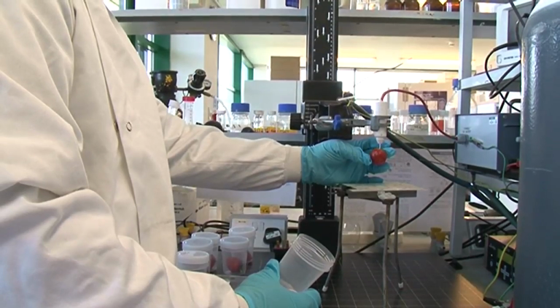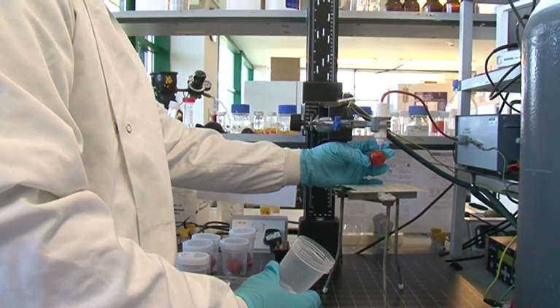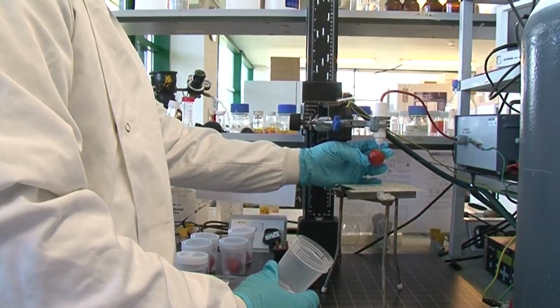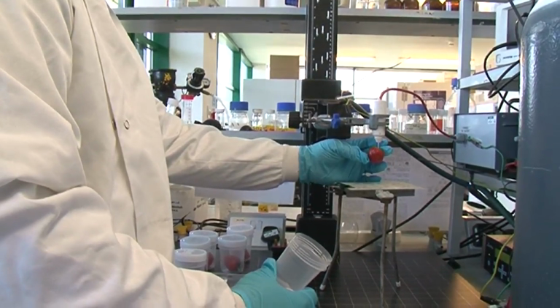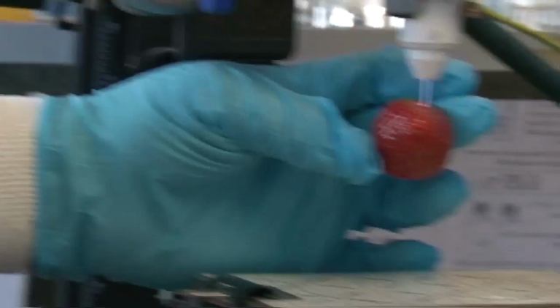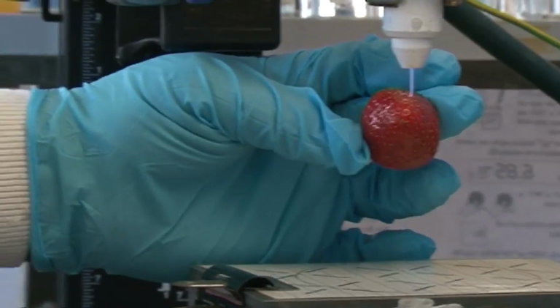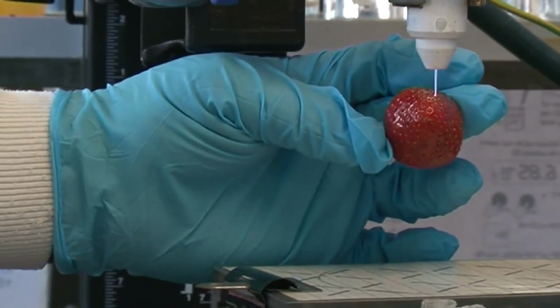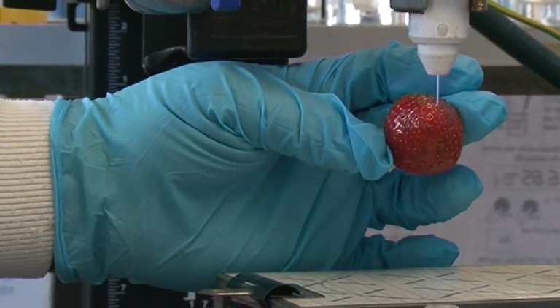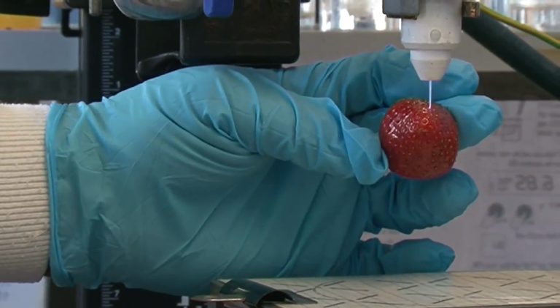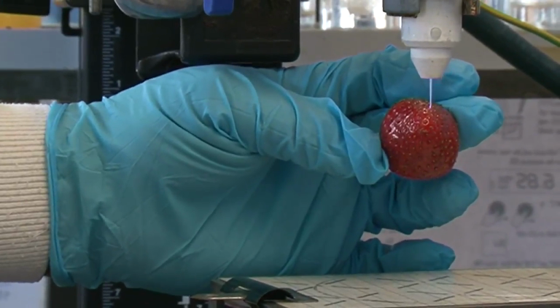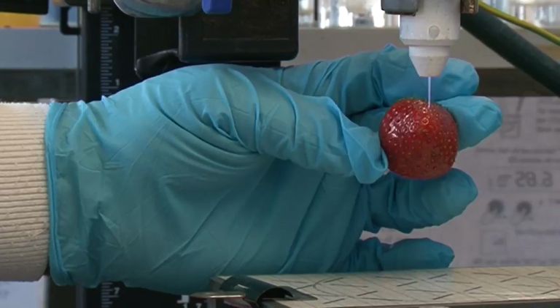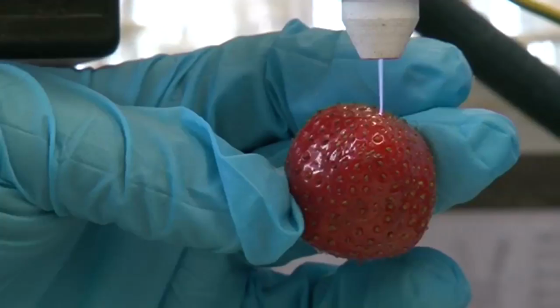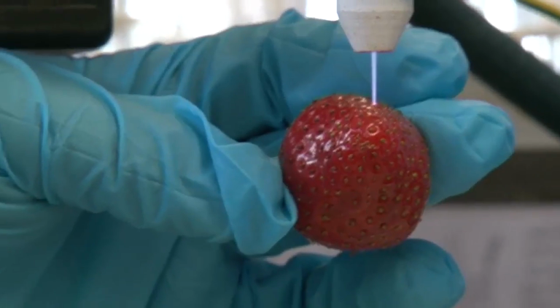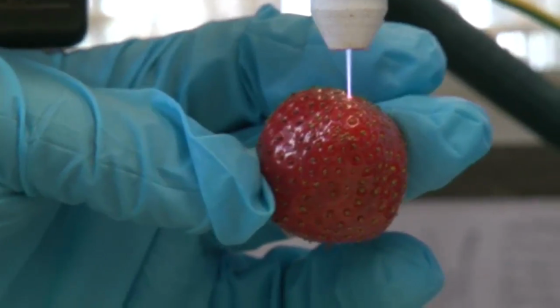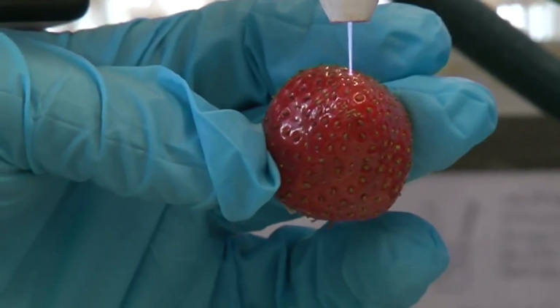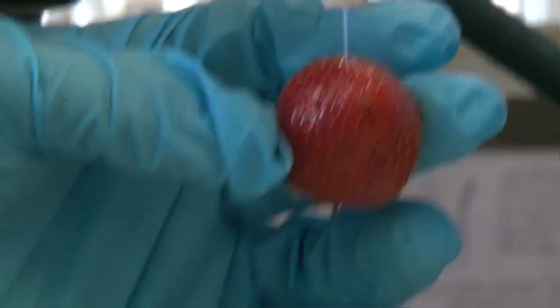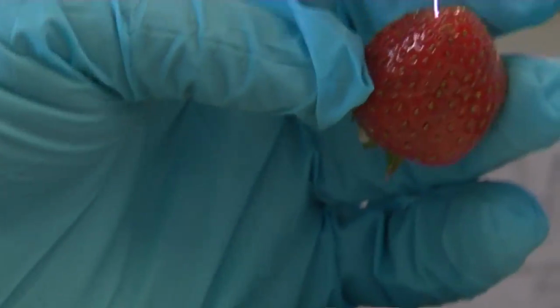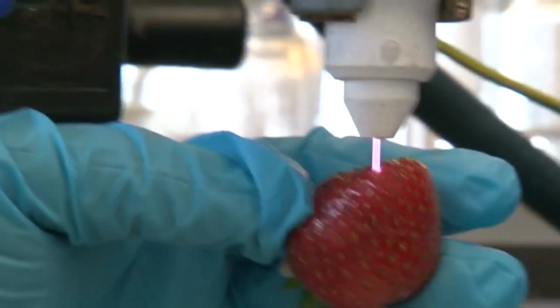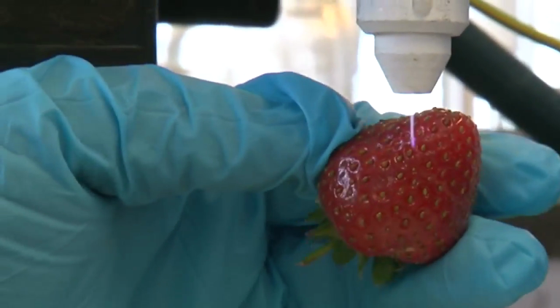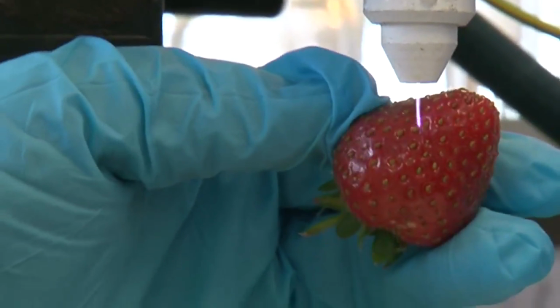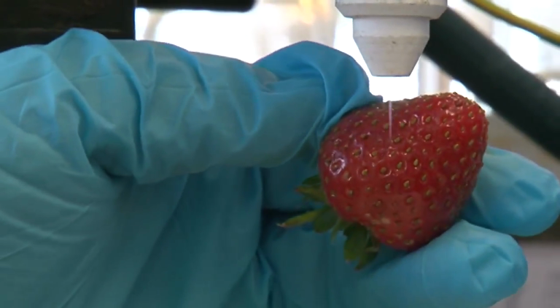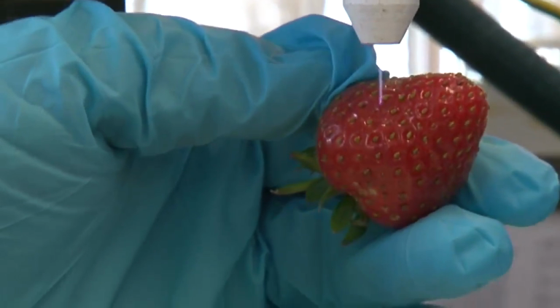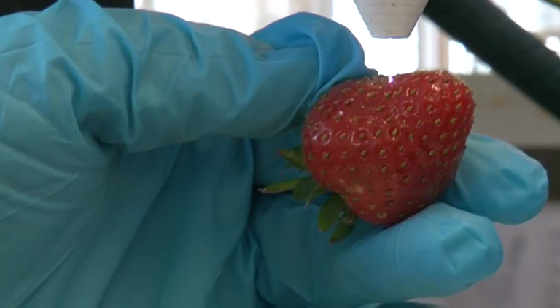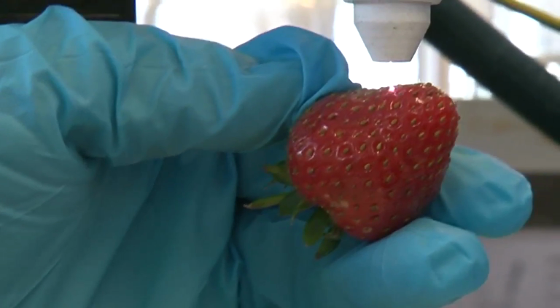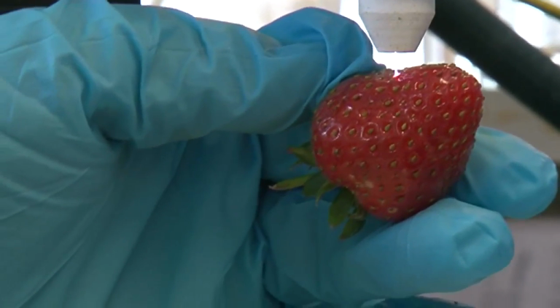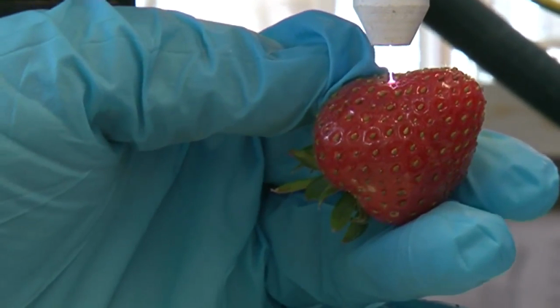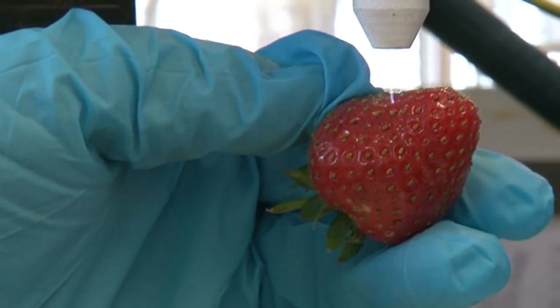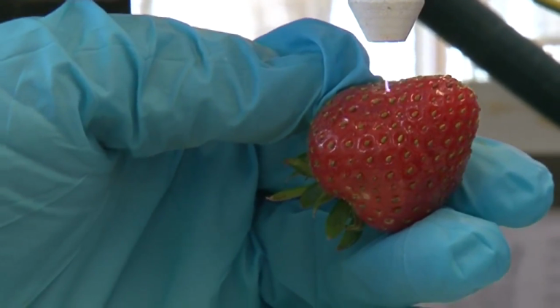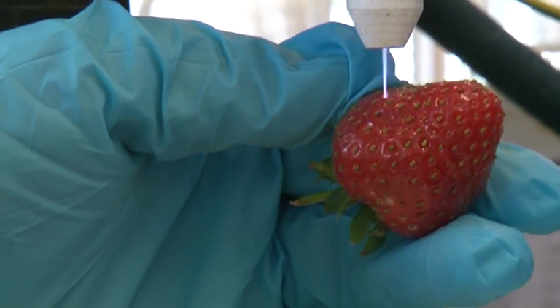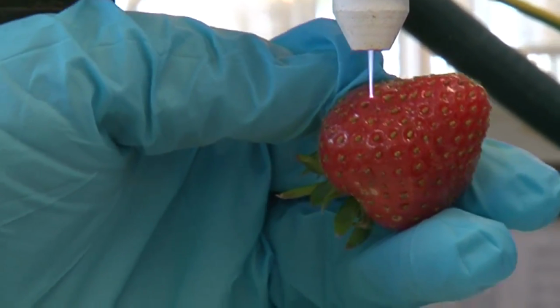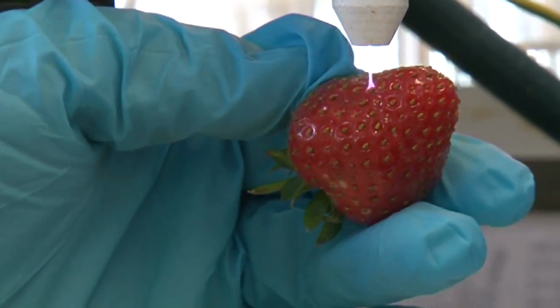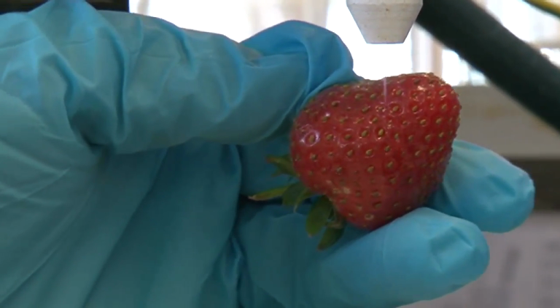So if I was a little fungi living on that strawberry, right now it would be carnage. In fact we've done some studies with bacterial spores which are much tougher even than fungal spores, and it basically blasts them to pieces.